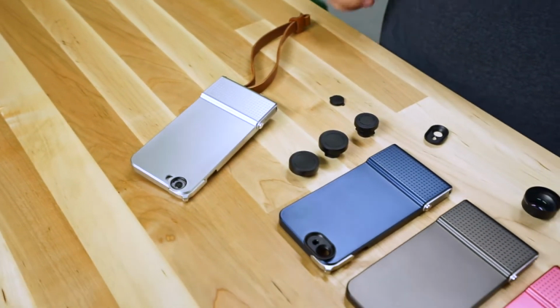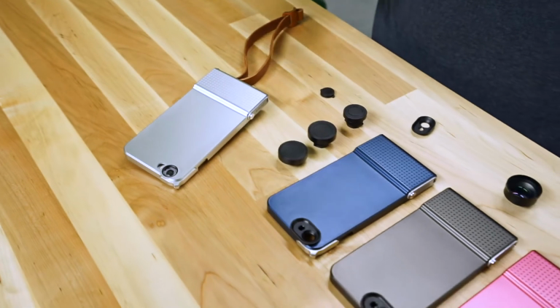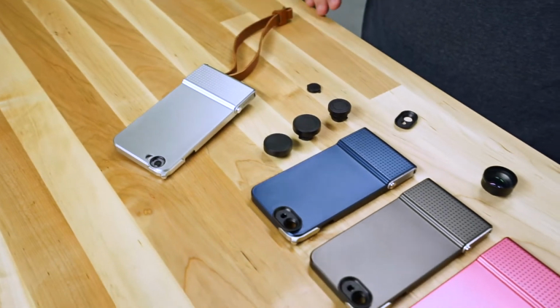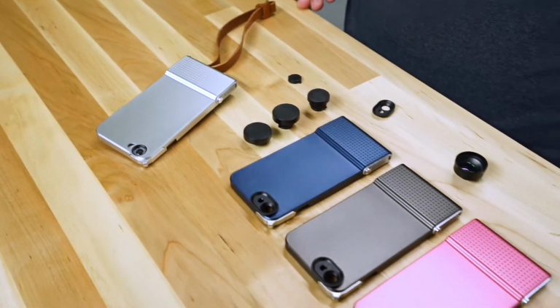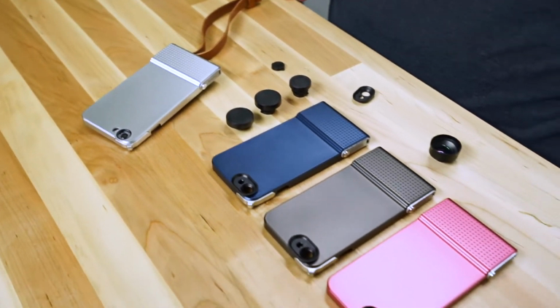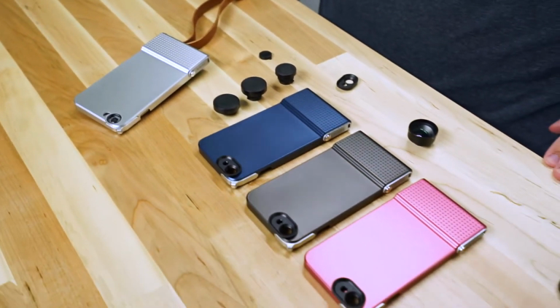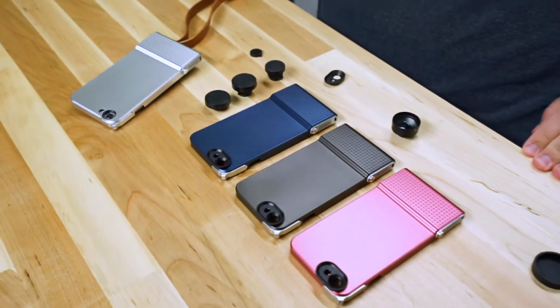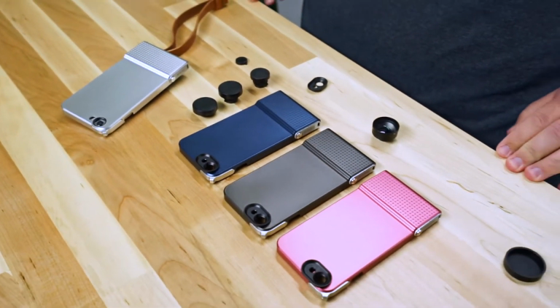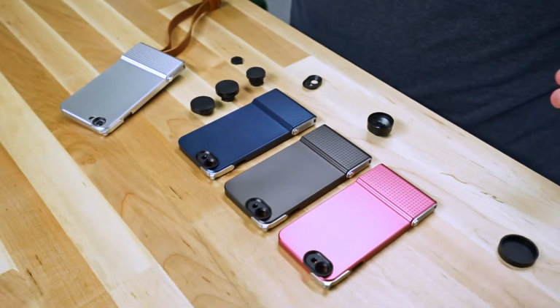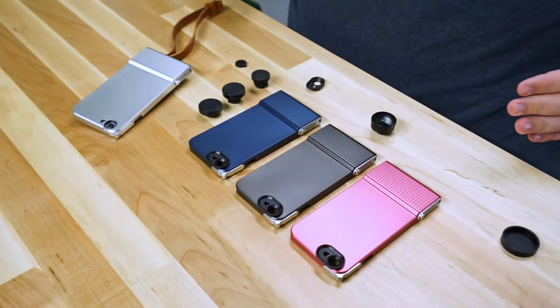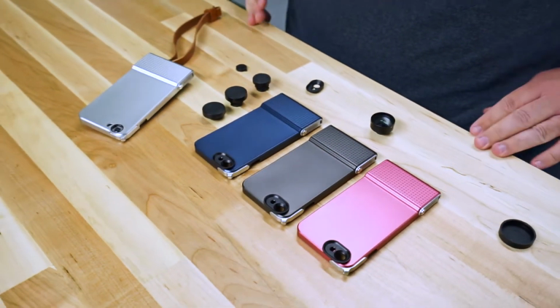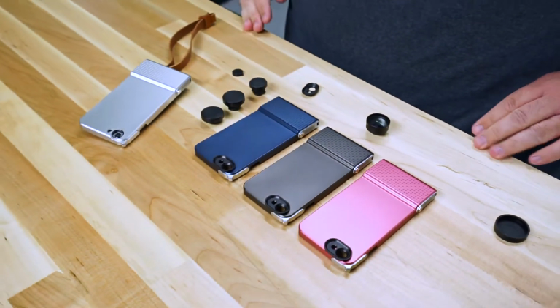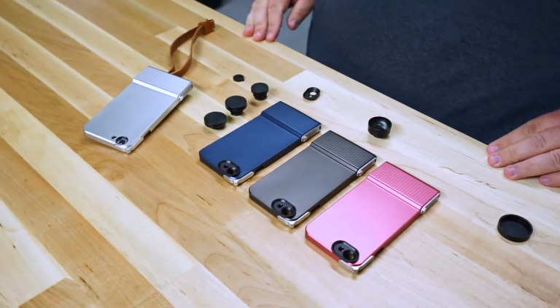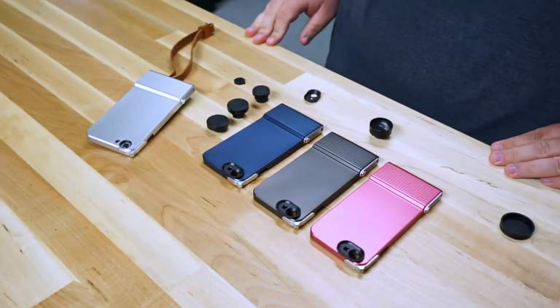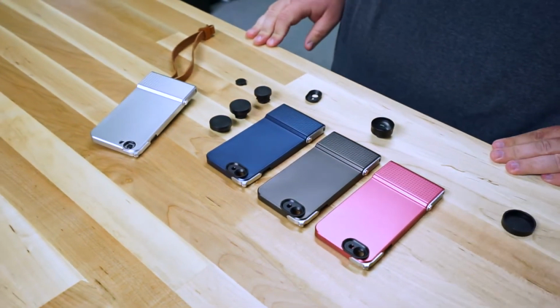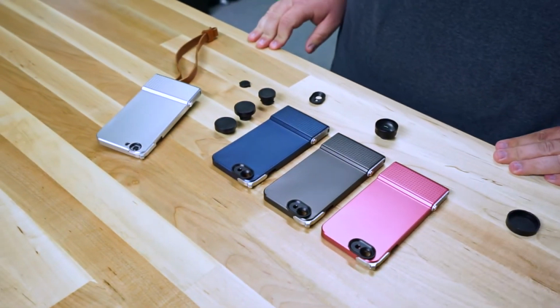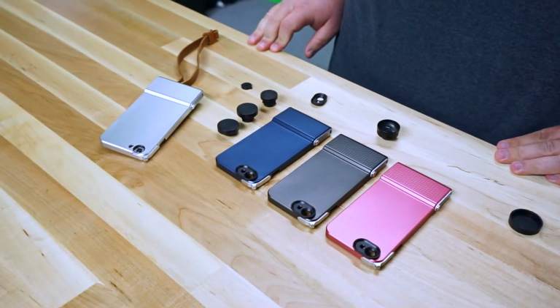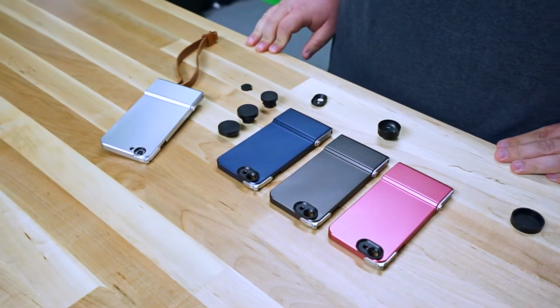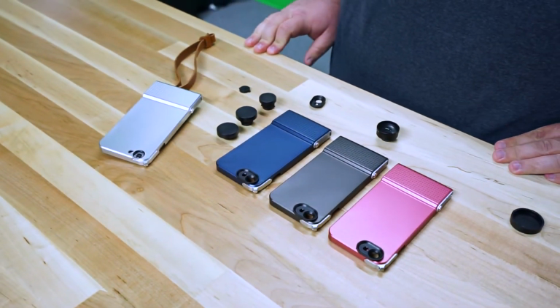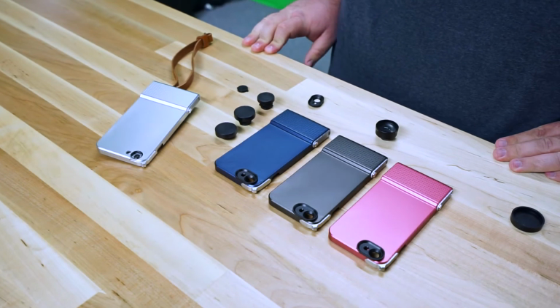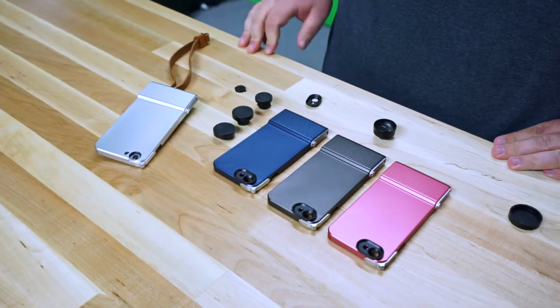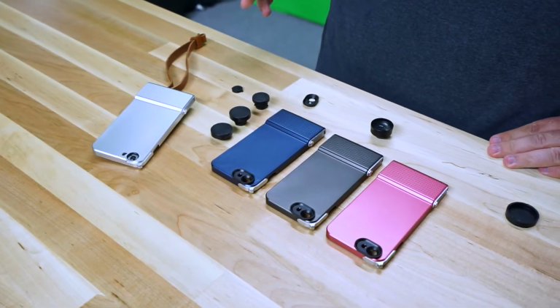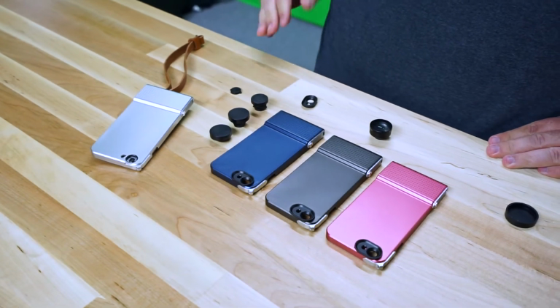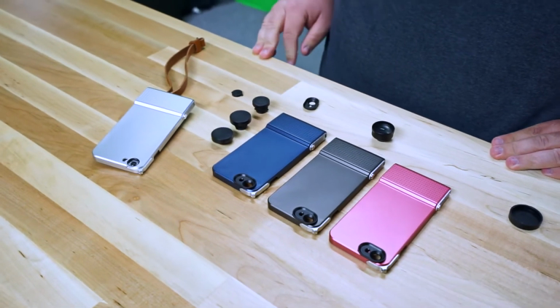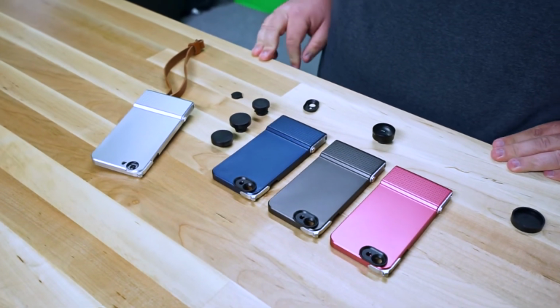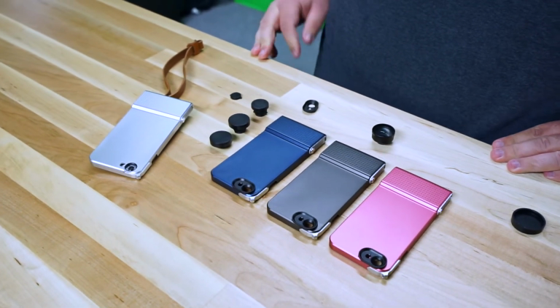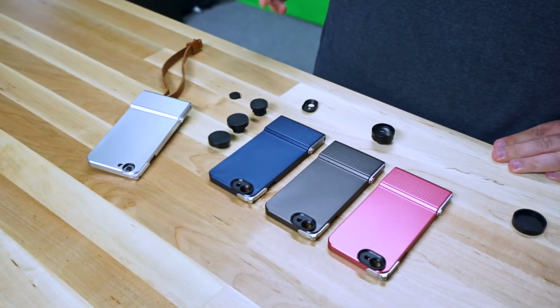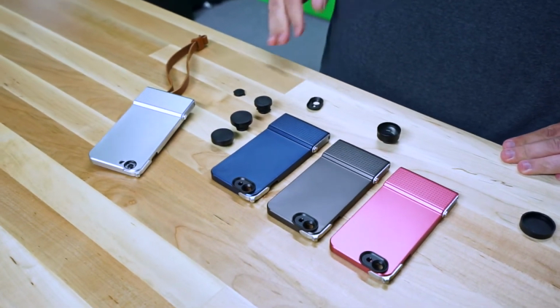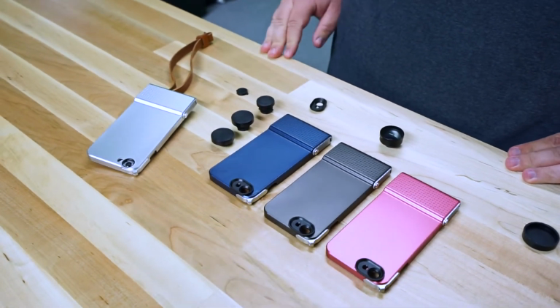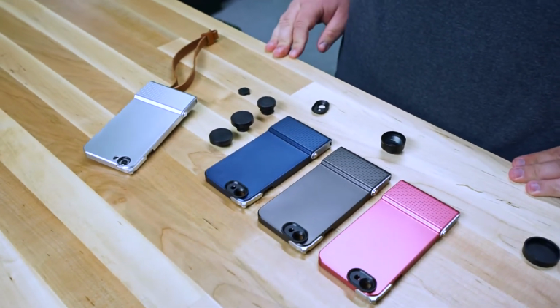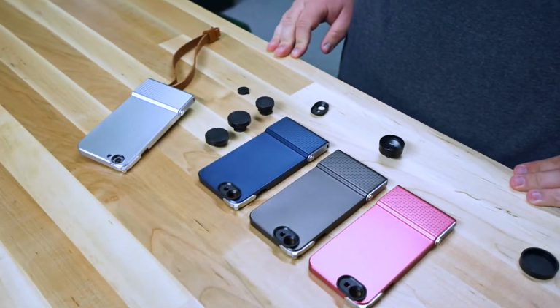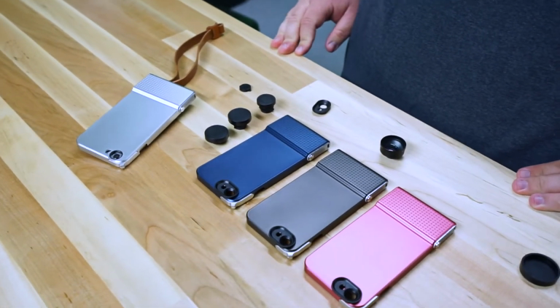Go ahead and check out BitPlay's website — we'll have links in the description of the video for you to purchase this case. Thanks for checking out Daily App Show.